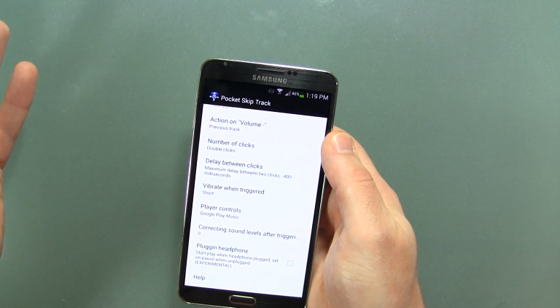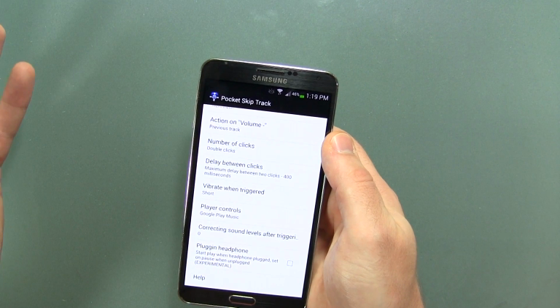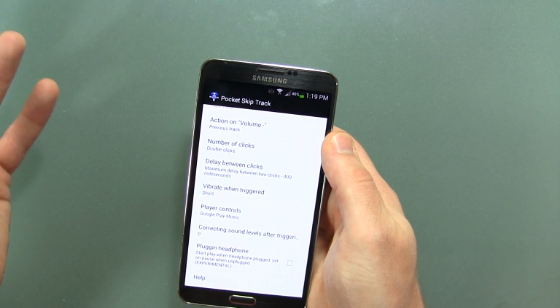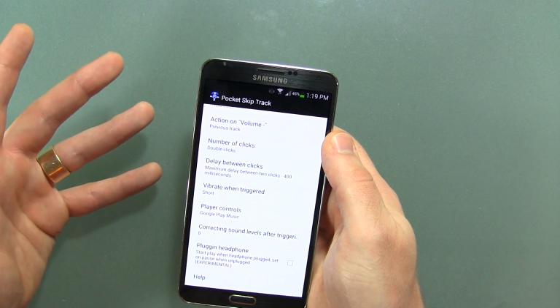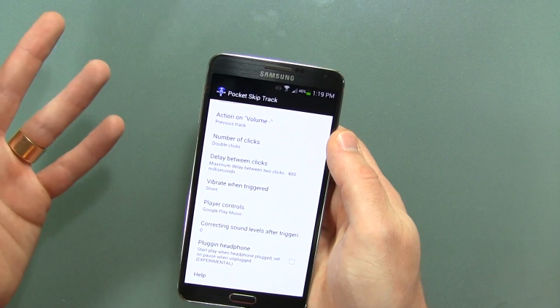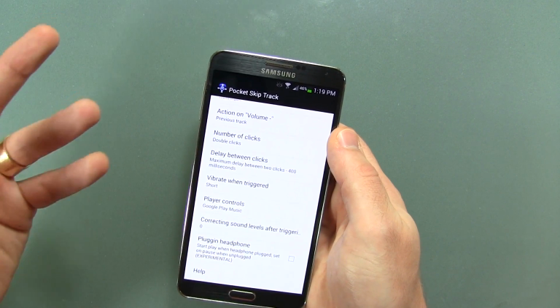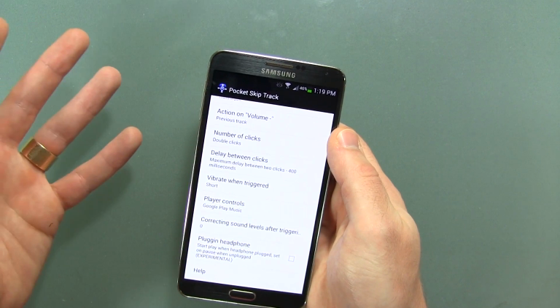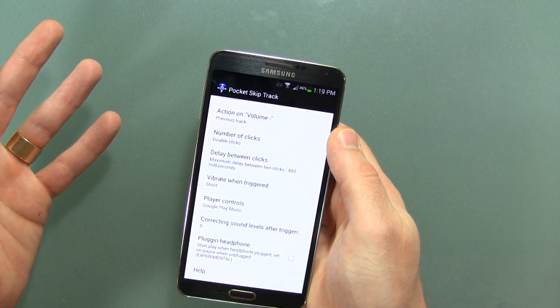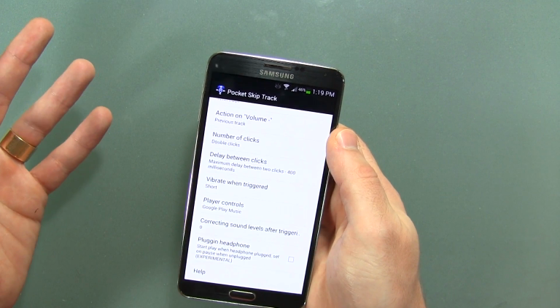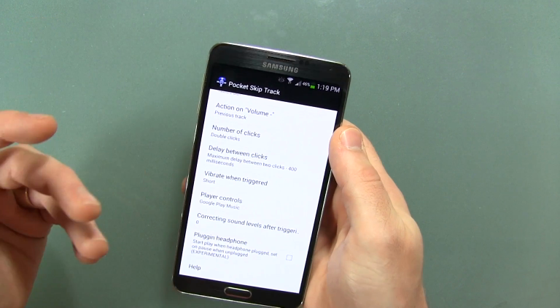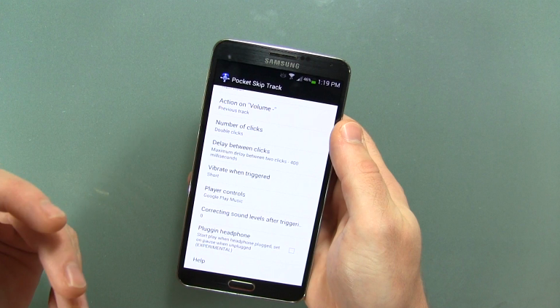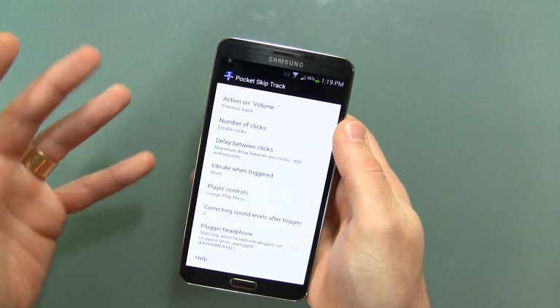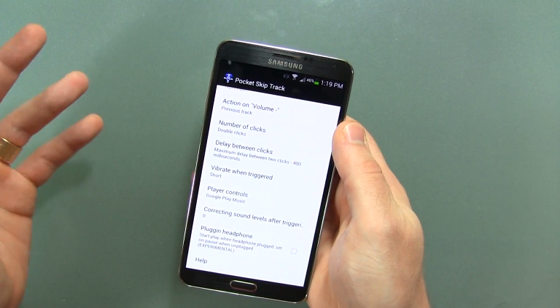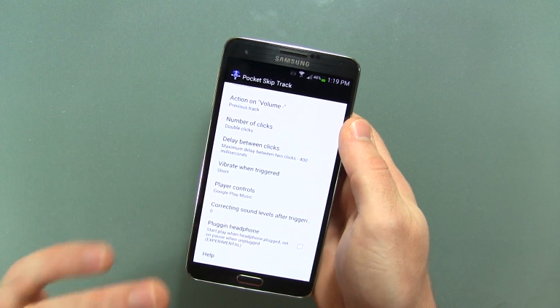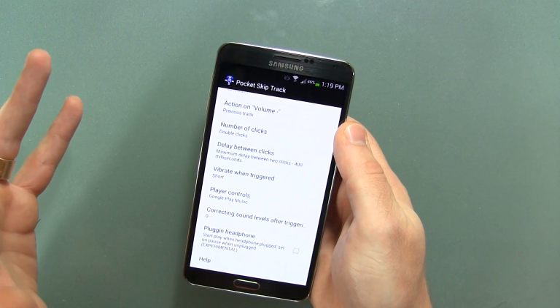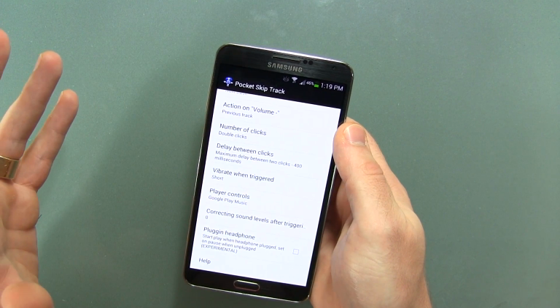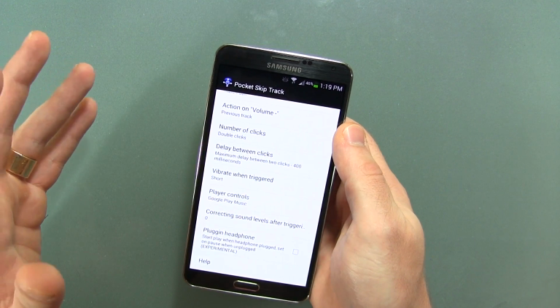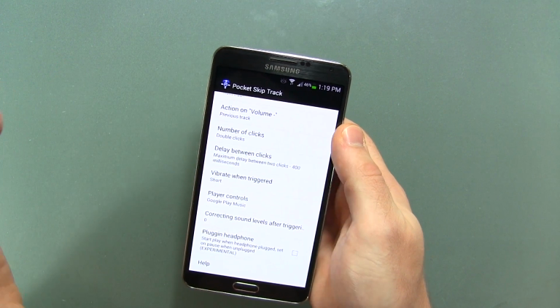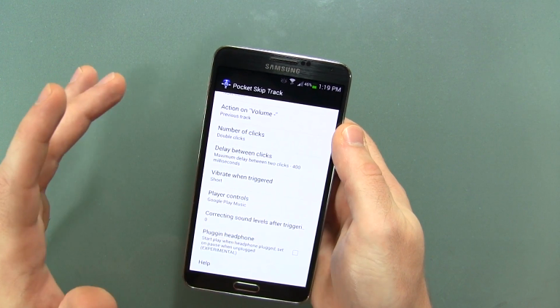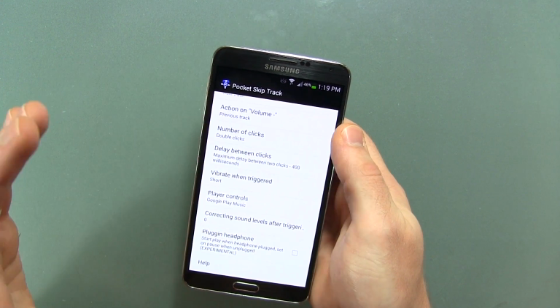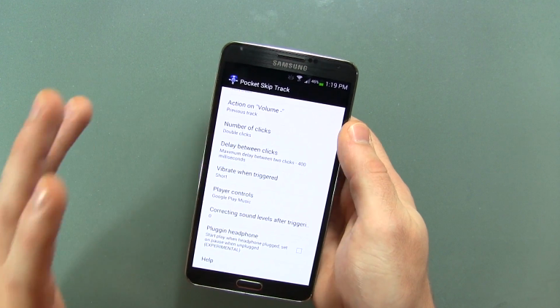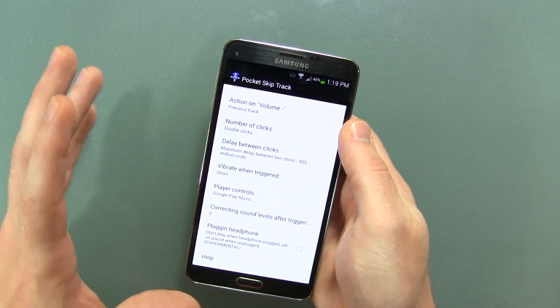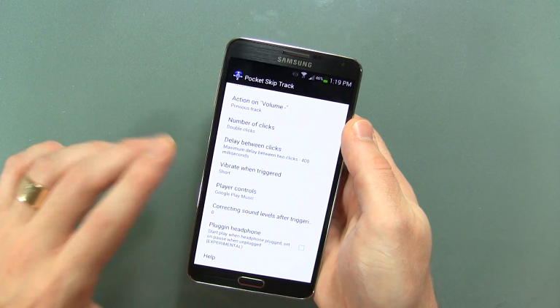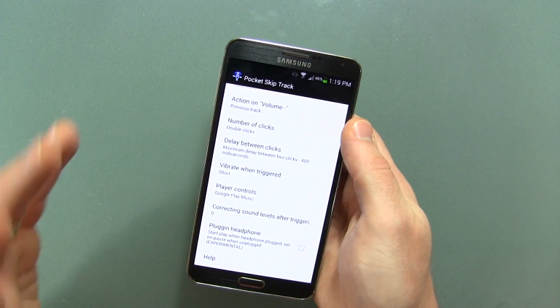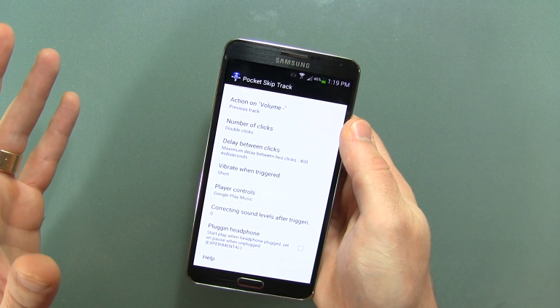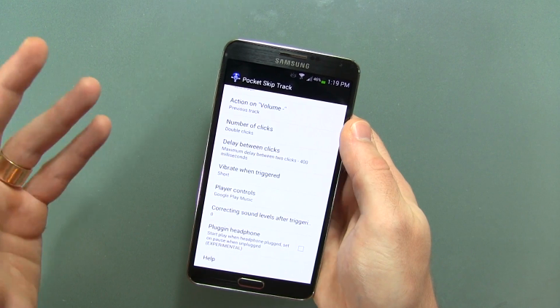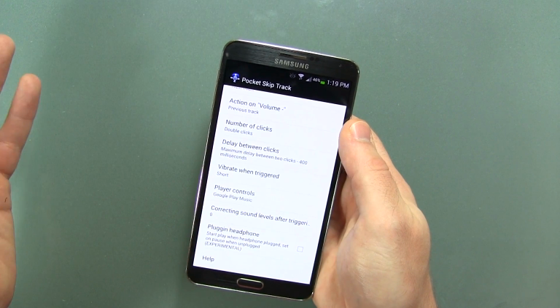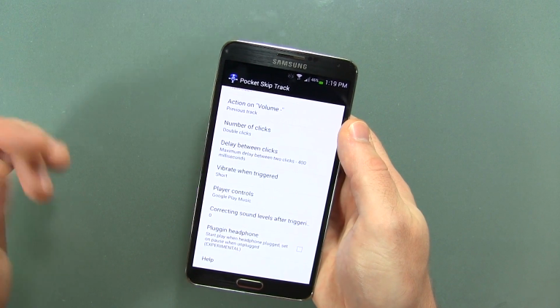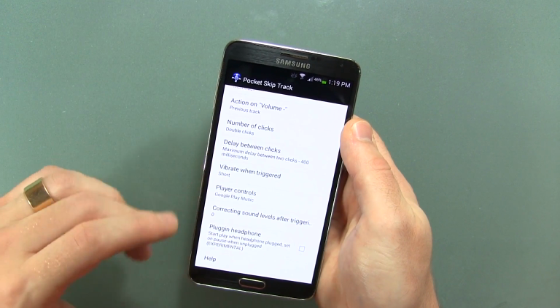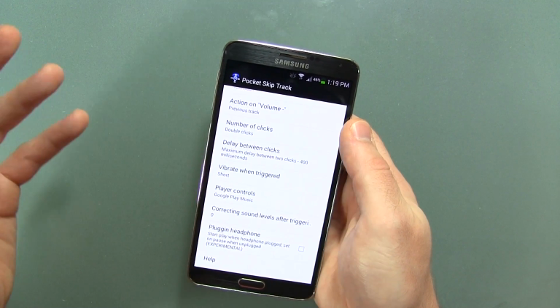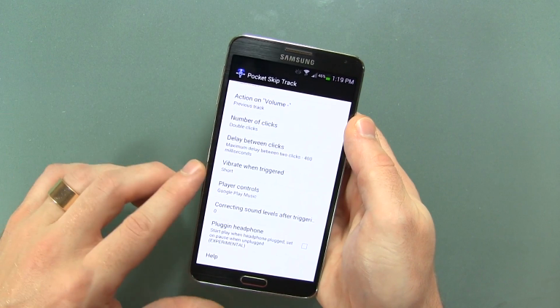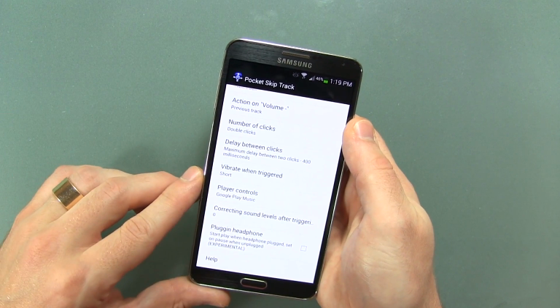Anyway guys, believe it or not the application is free from the Play Store. It's gotten some wicked reviews and I have nothing bad to say about this — this is awesome. Go download it right now, especially if you're not rooted and you're not running a custom ROM. This is perfect for you guys.